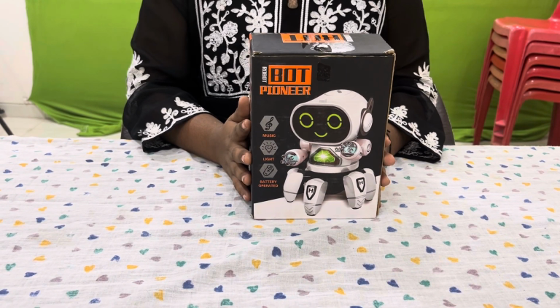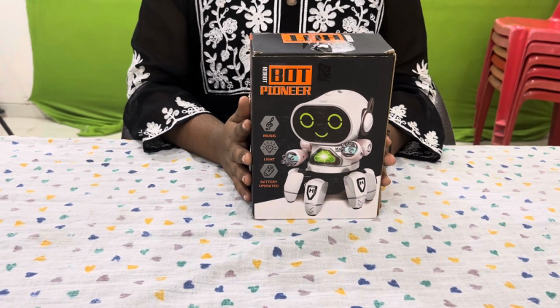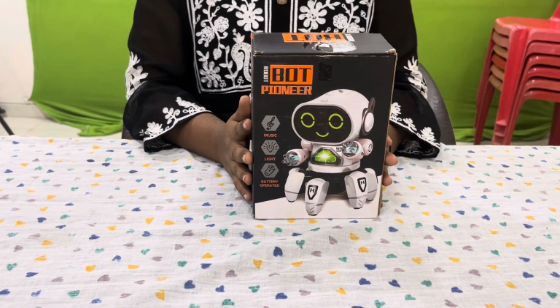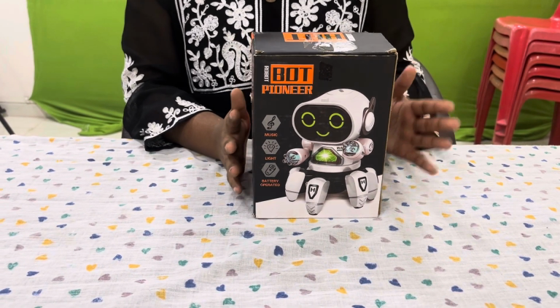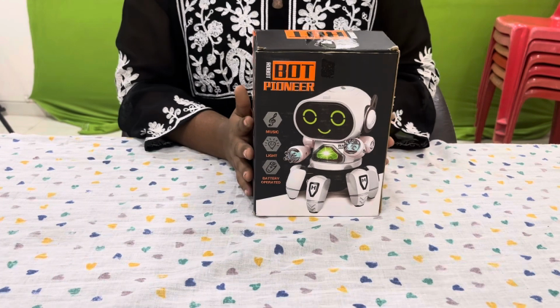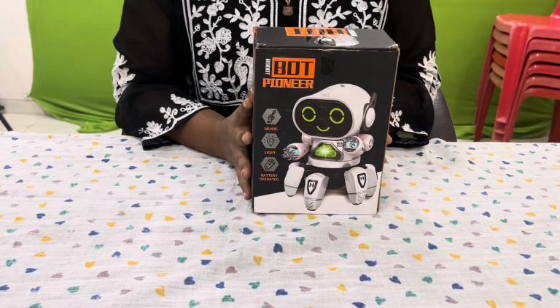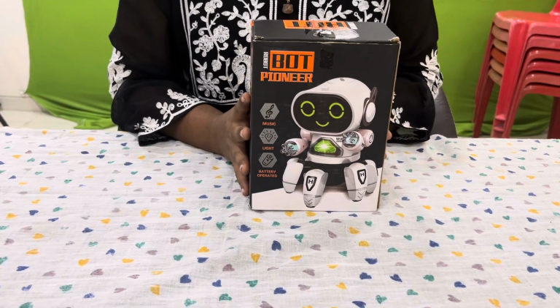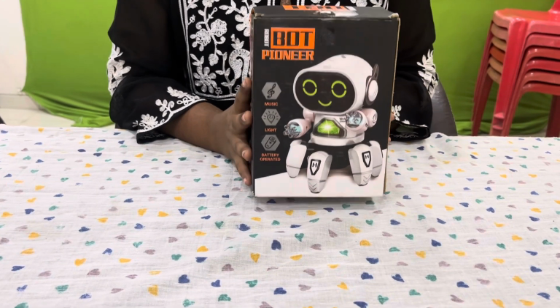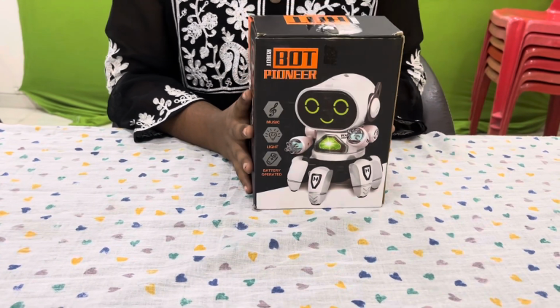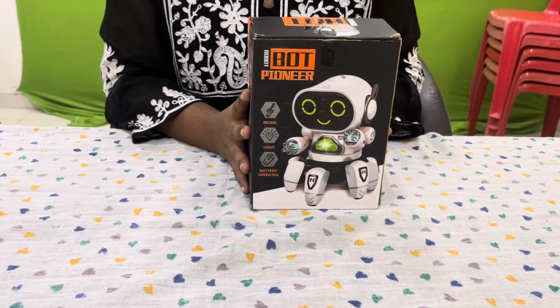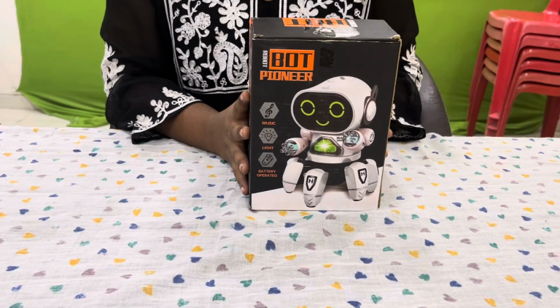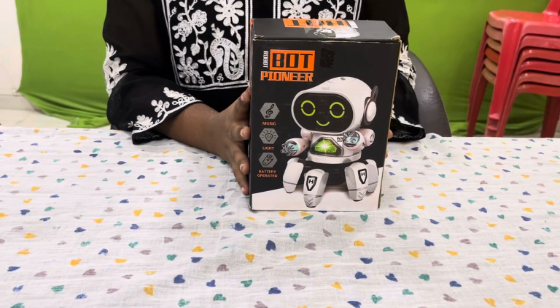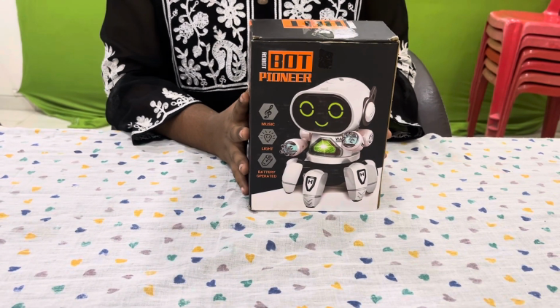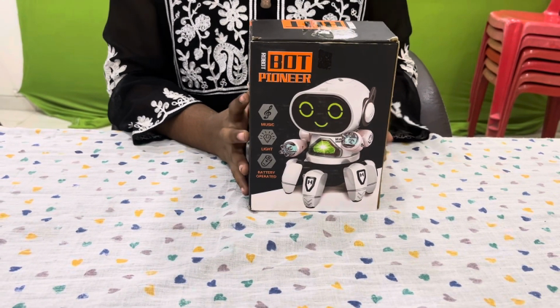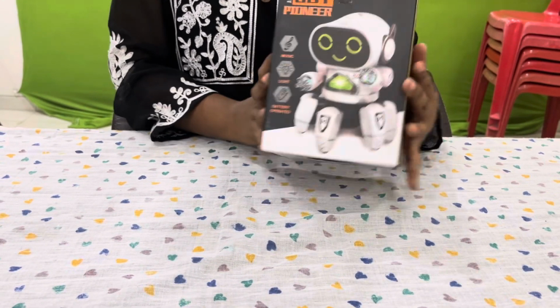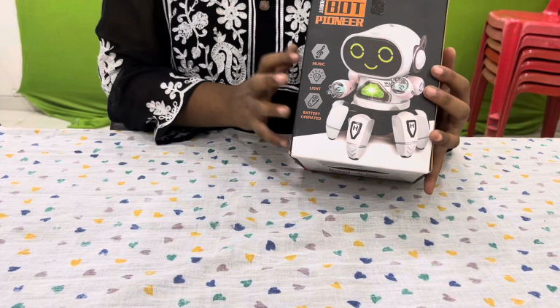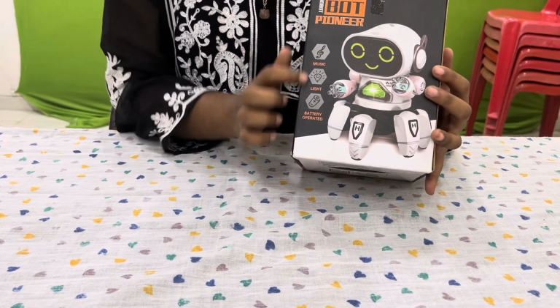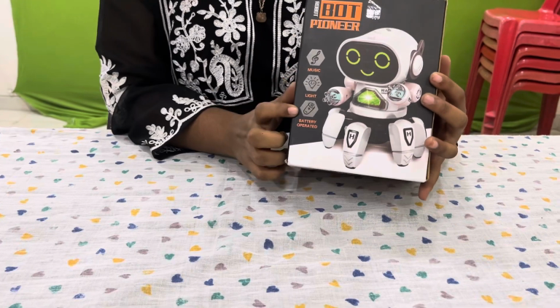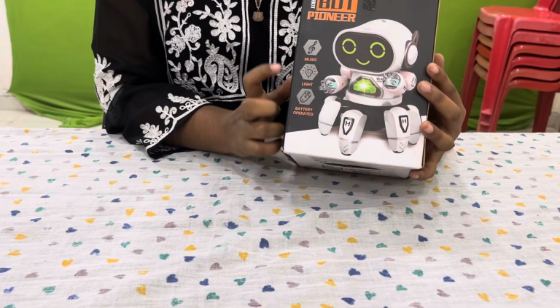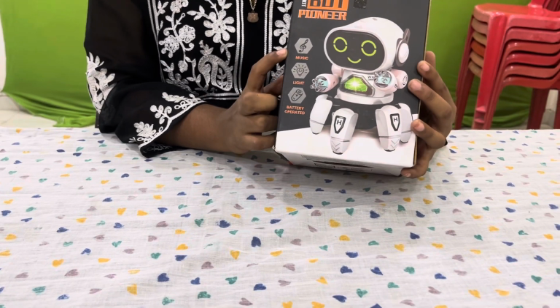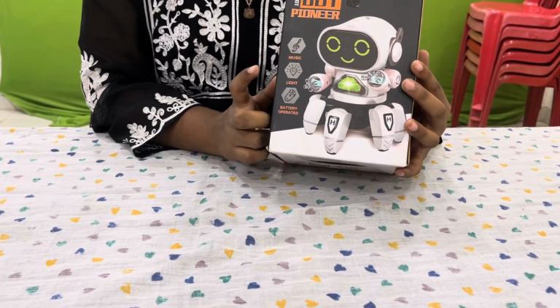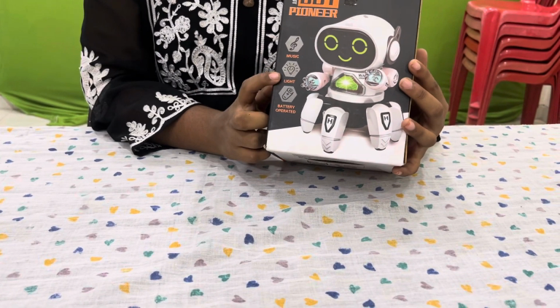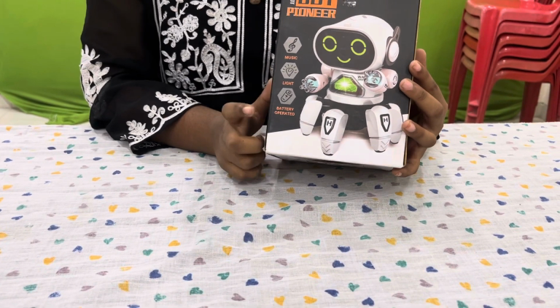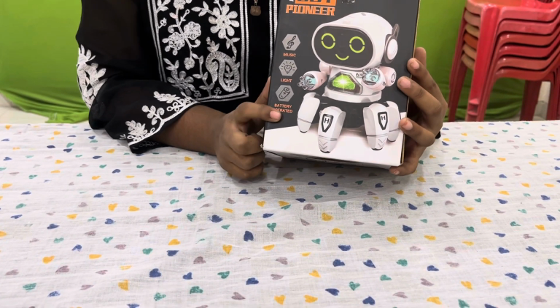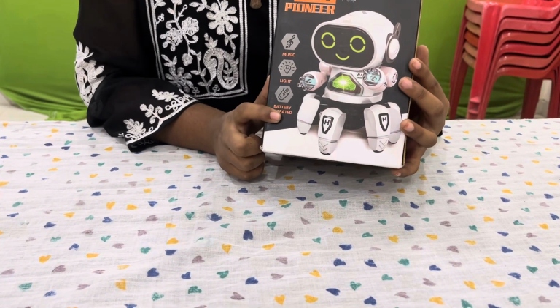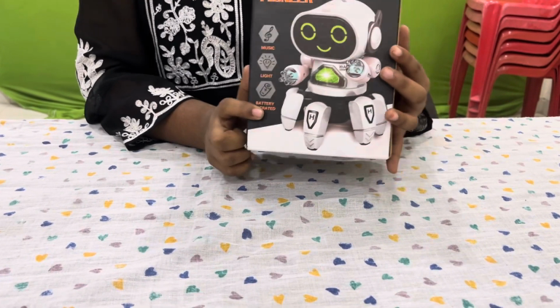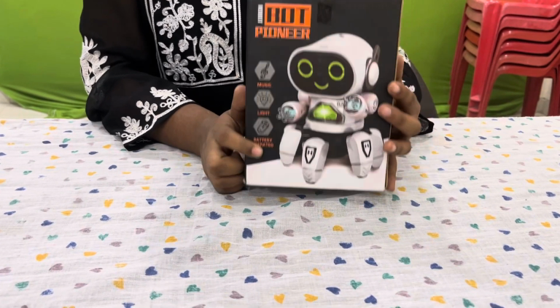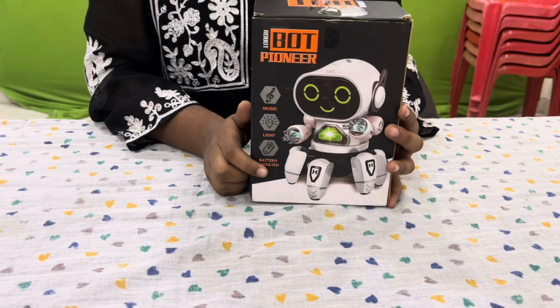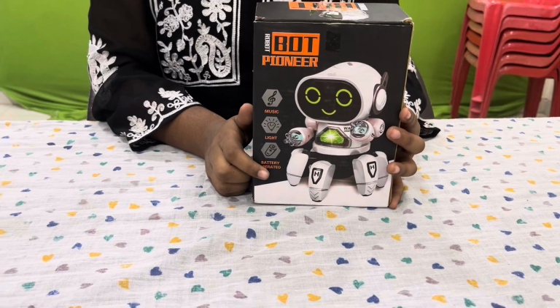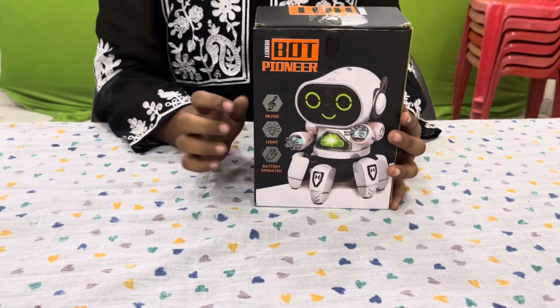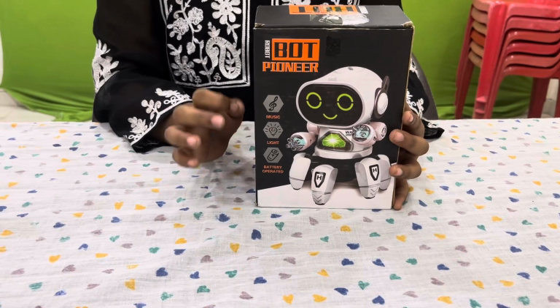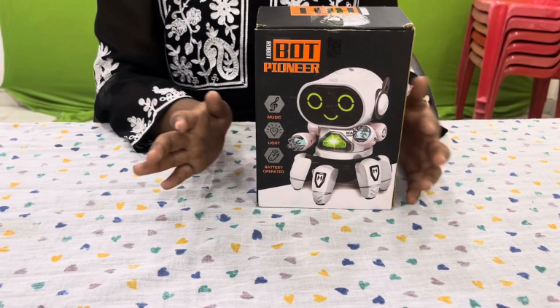Hello everyone, so I have got my hands on this boat robot which is made in India. It also has inbuilt features of music and lights, and it is battery operated, so you have to replace the batteries once they are used up.